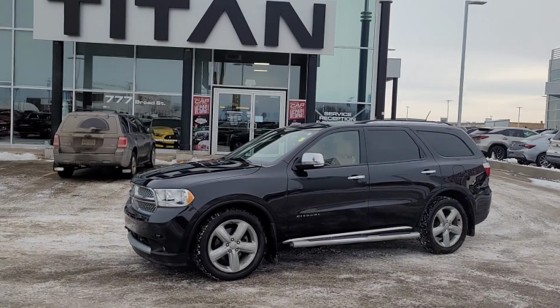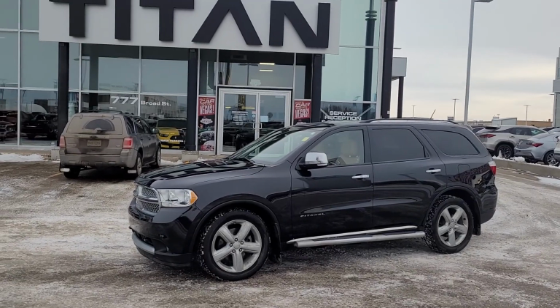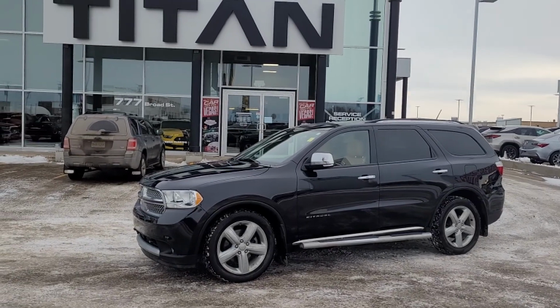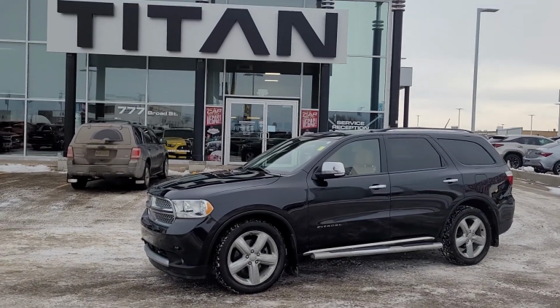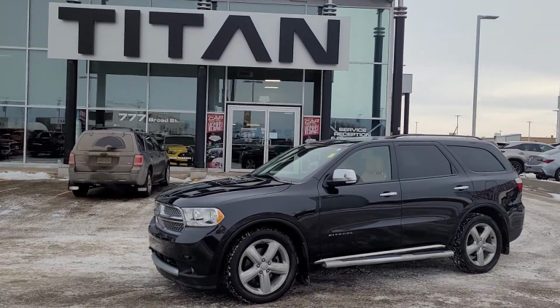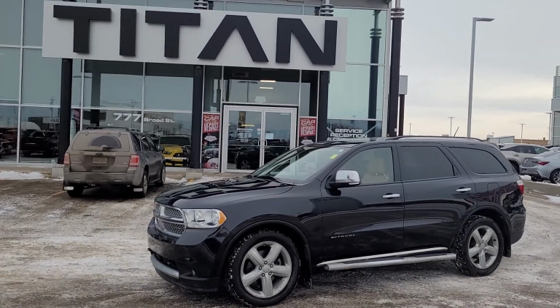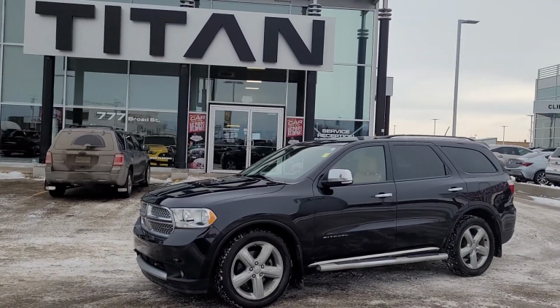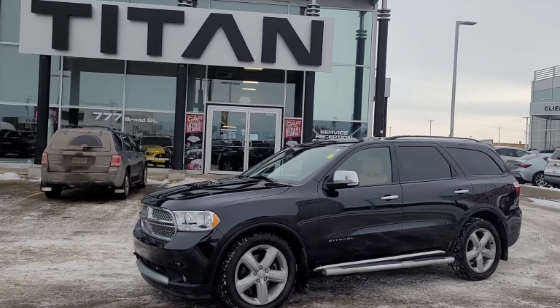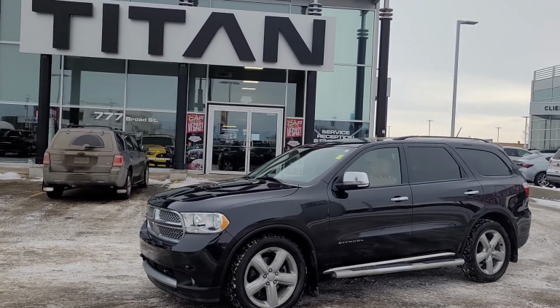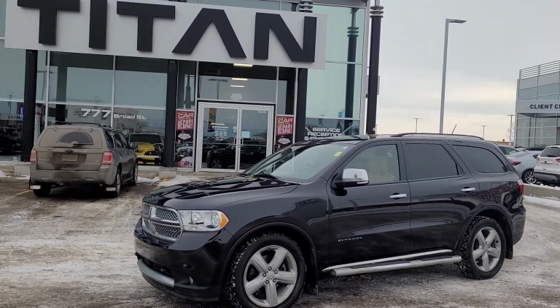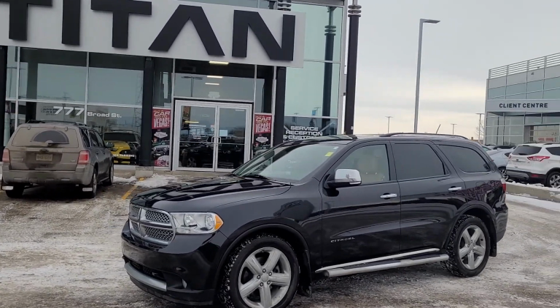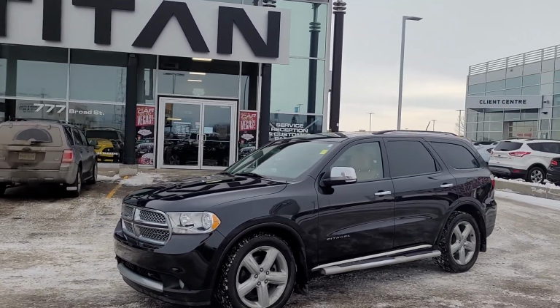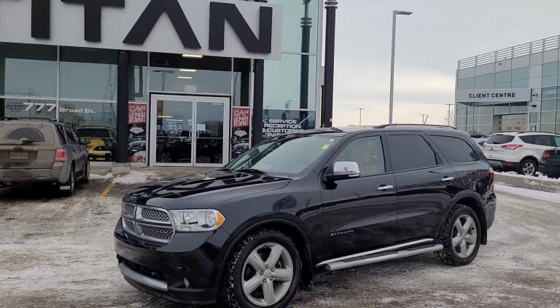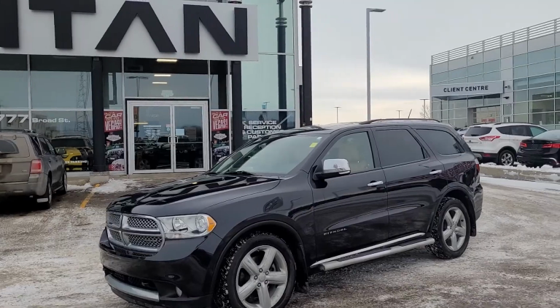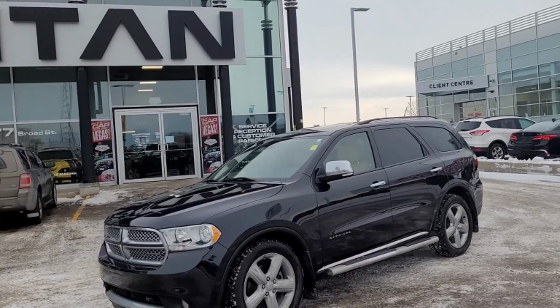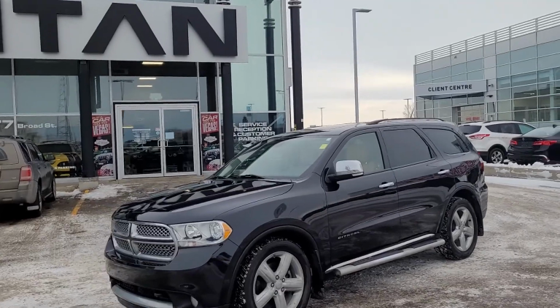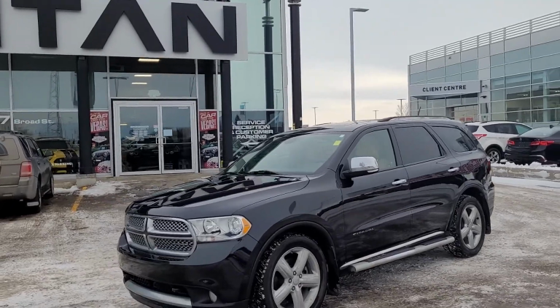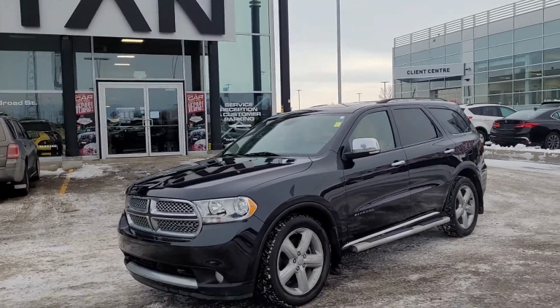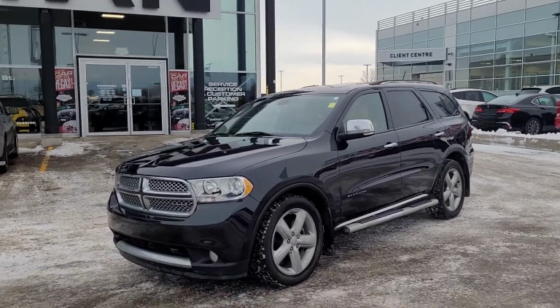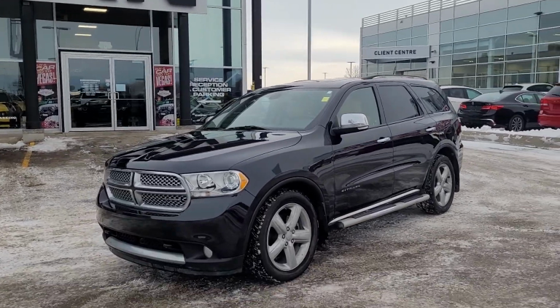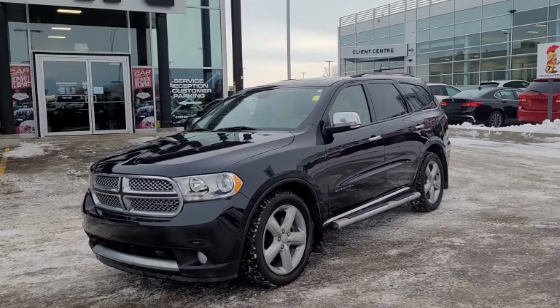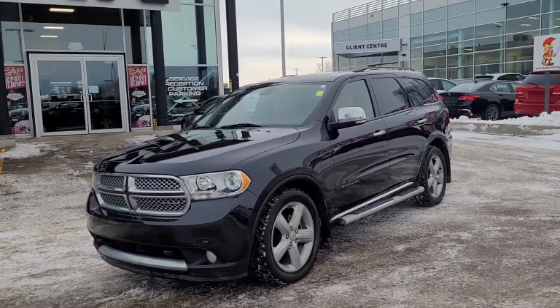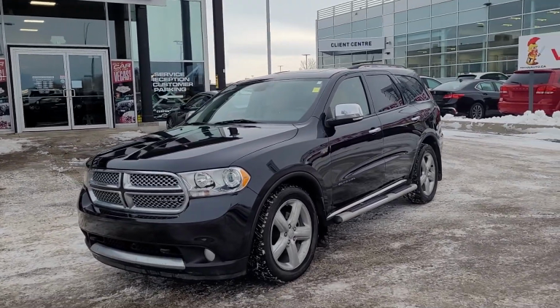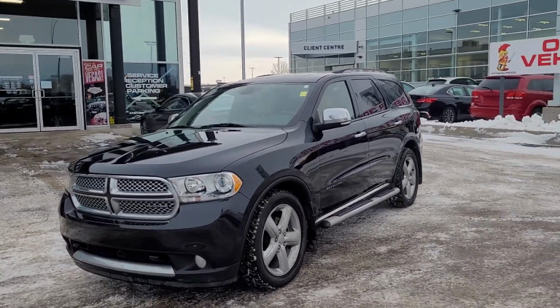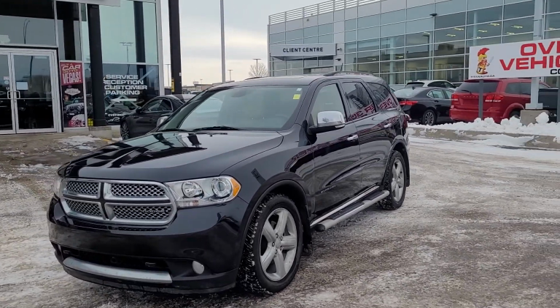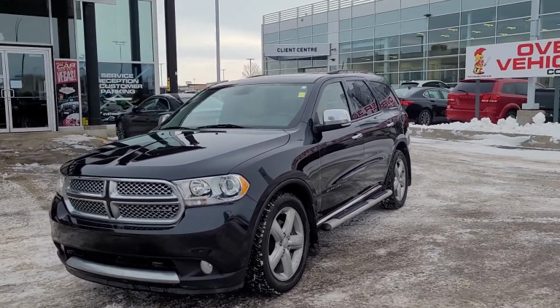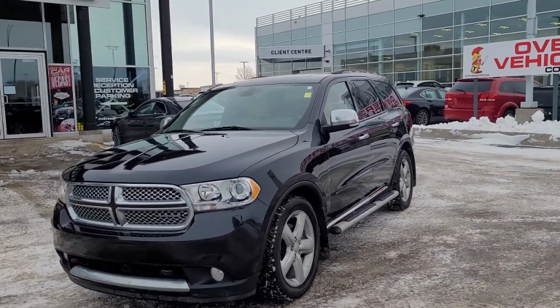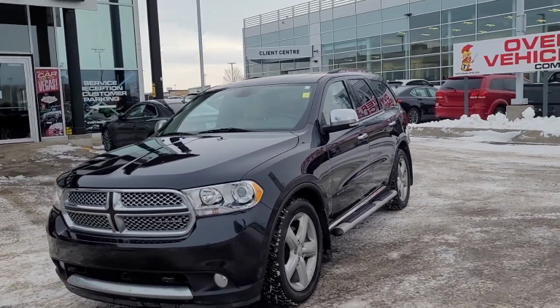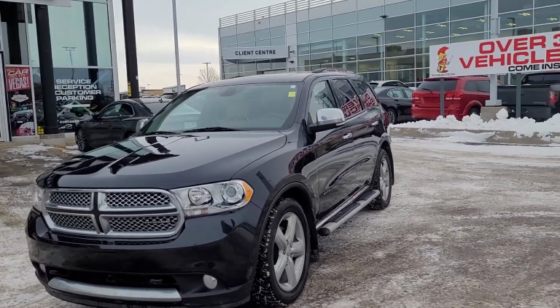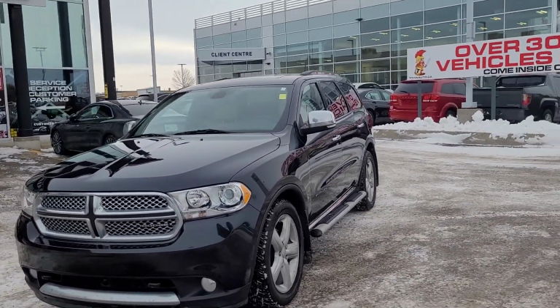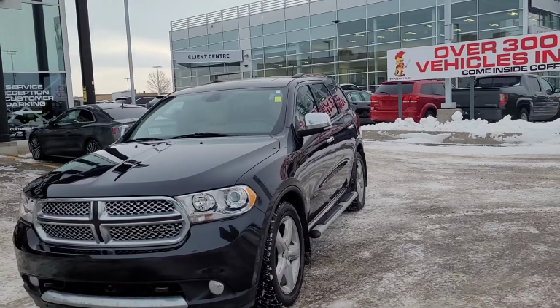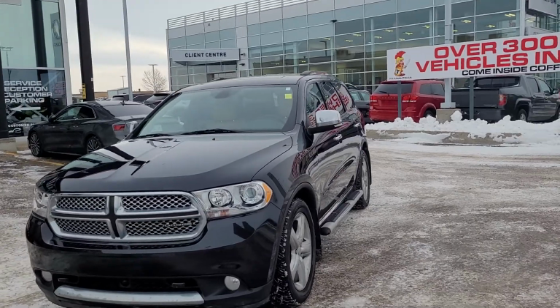Good morning, it's Randy from Titan Automotive. I want to thank you for your recent inquiry on the 2011 Dodge Durango Citadel. I took the liberty of getting it washed up here for you so I can send you a quick little video, because pictures do not do this vehicle justice.